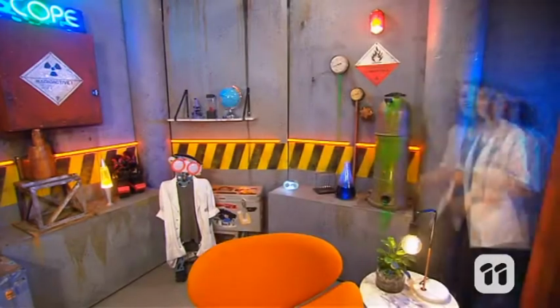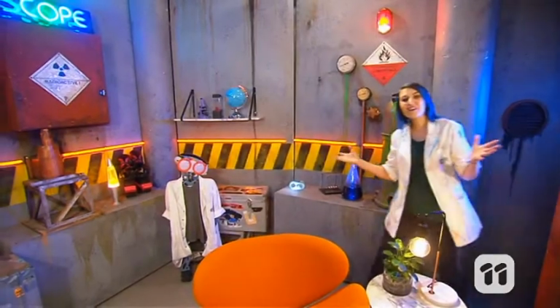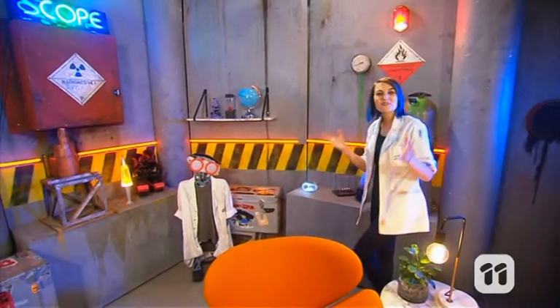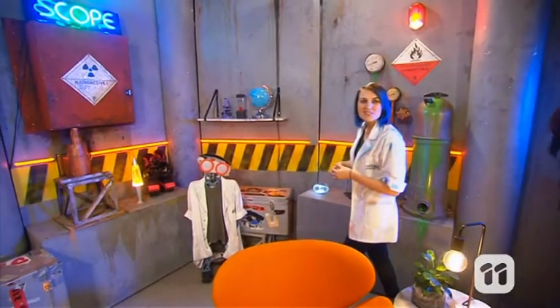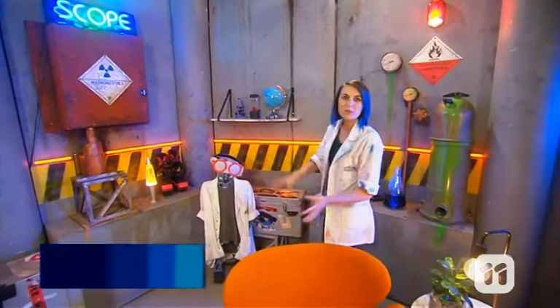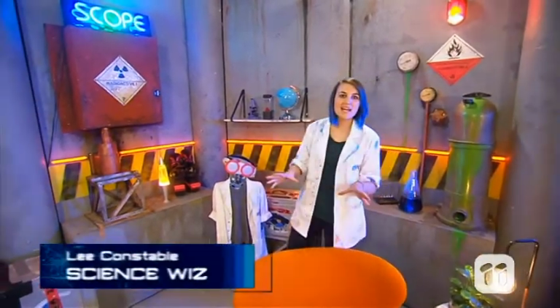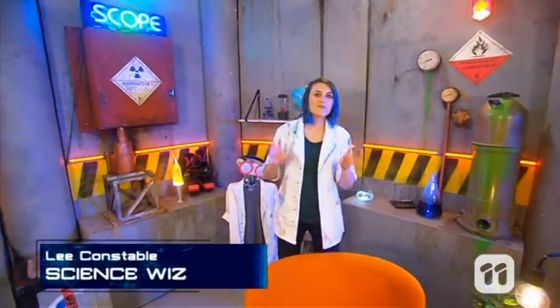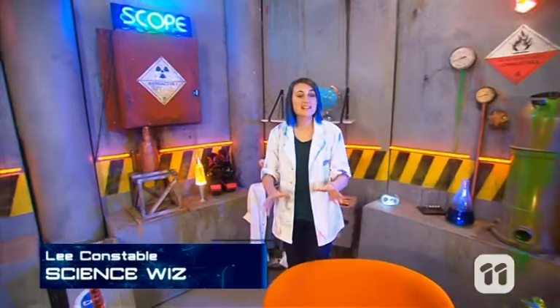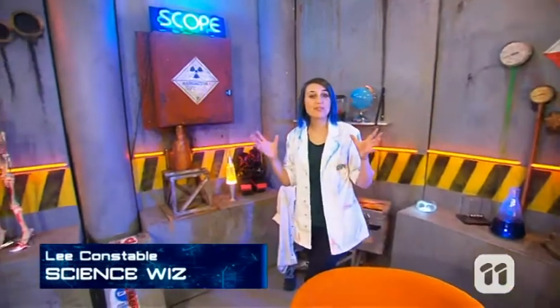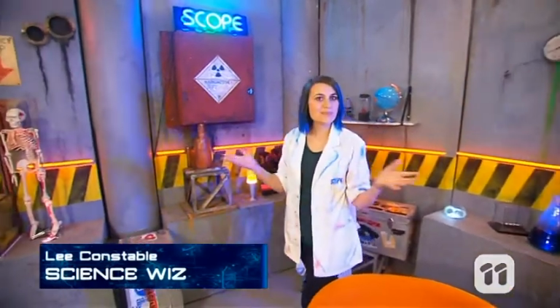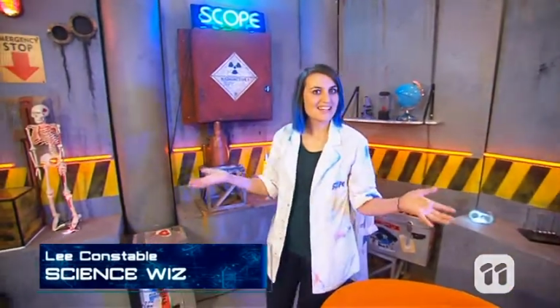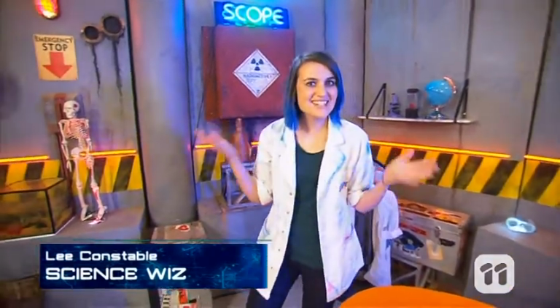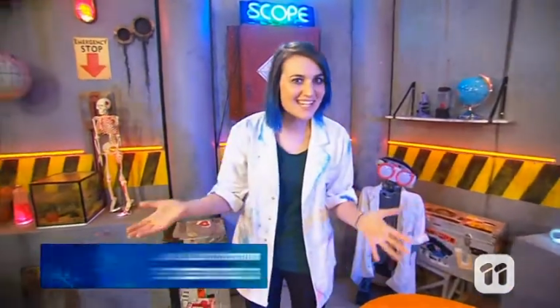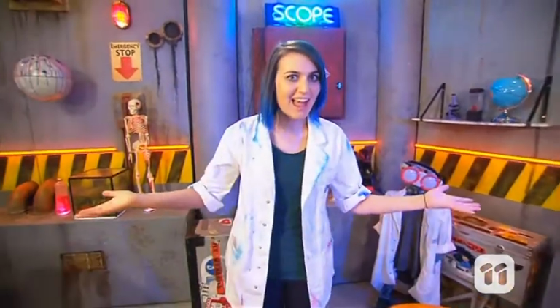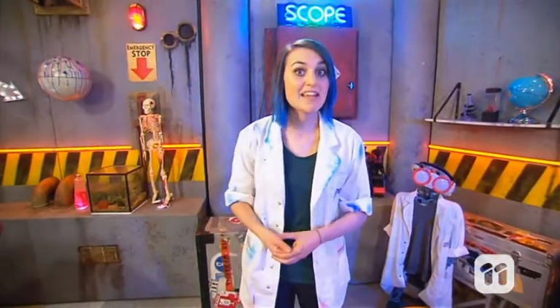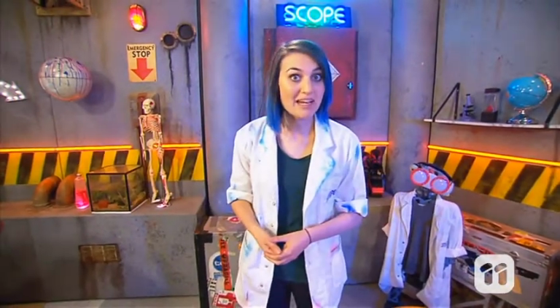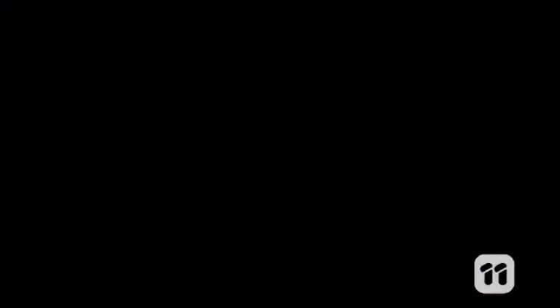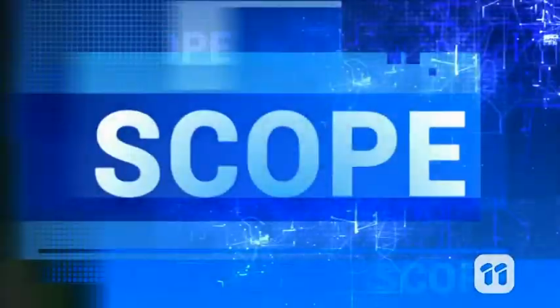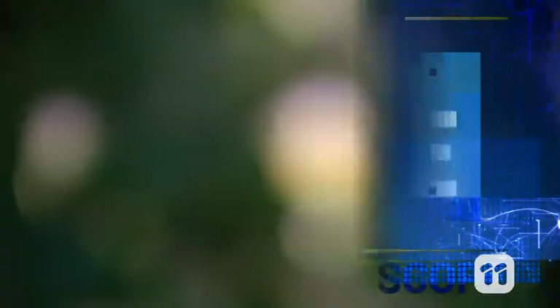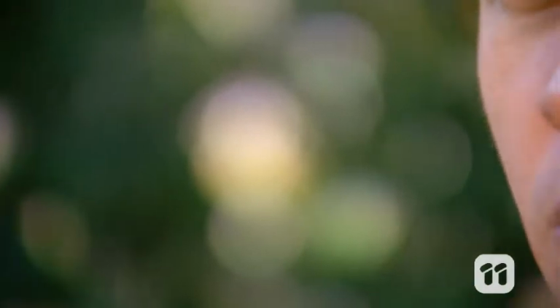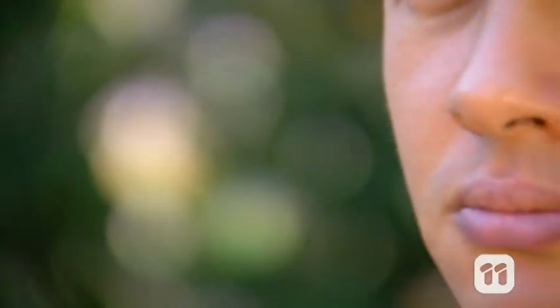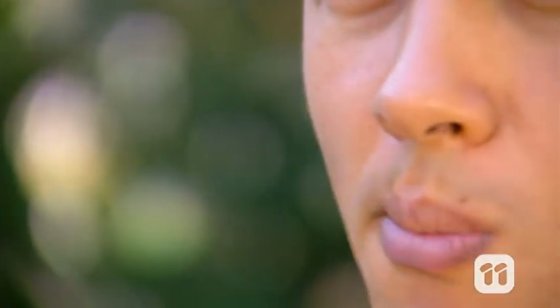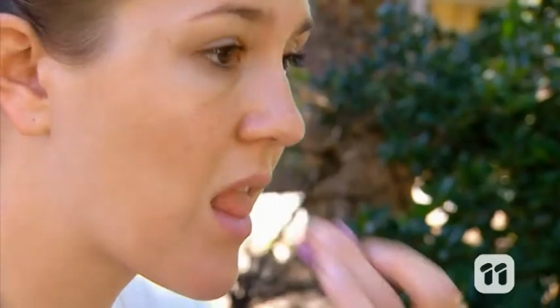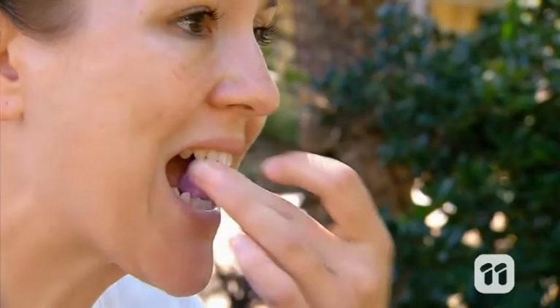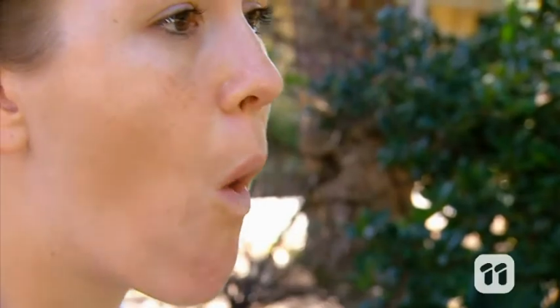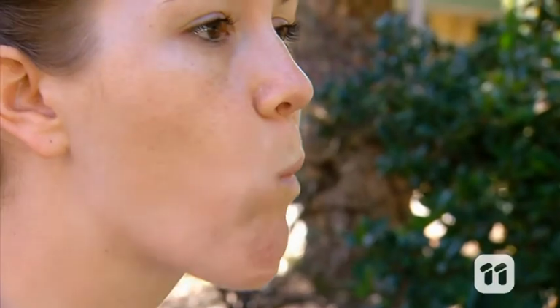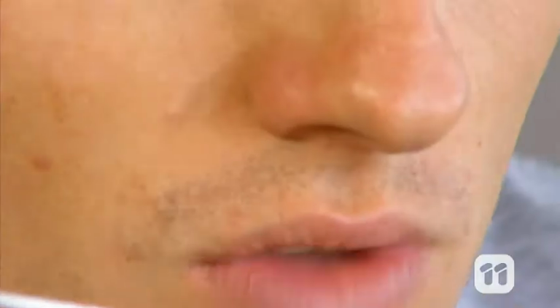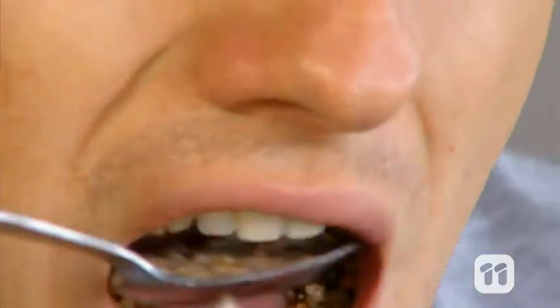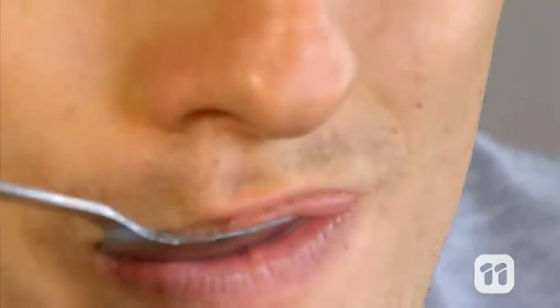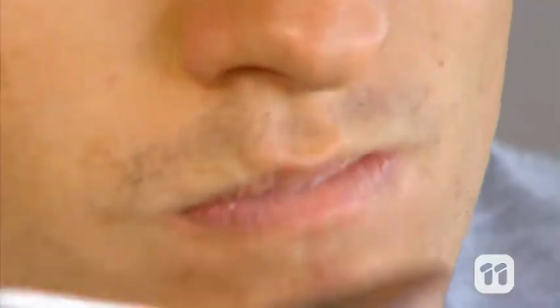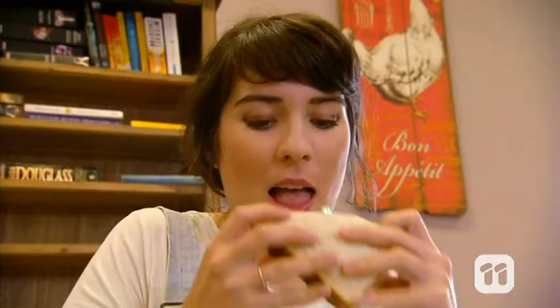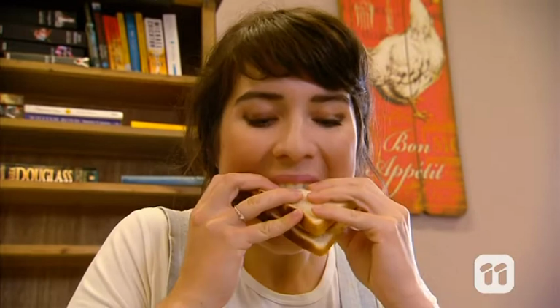Hello and welcome to Scope. Today we're focusing on things that bite and sting, and there are many. What chews and bites, munches and crunches? It's our jaw.